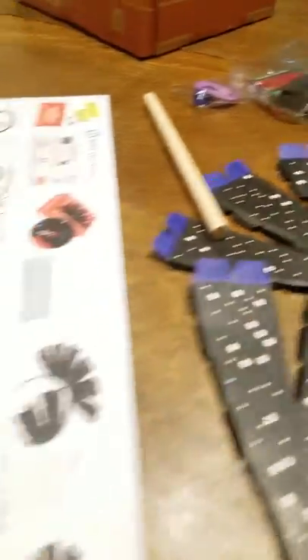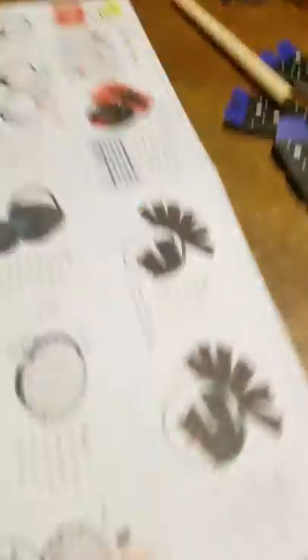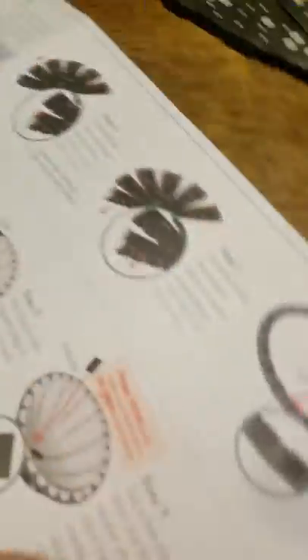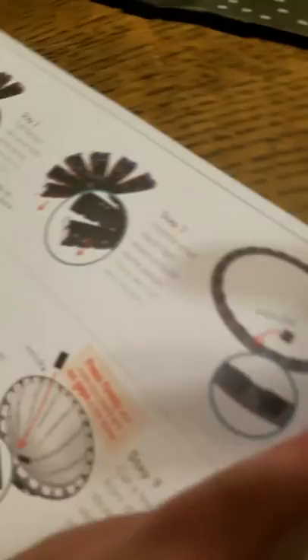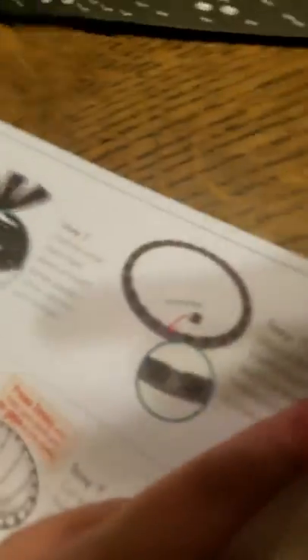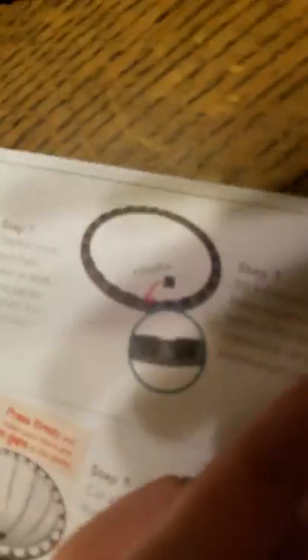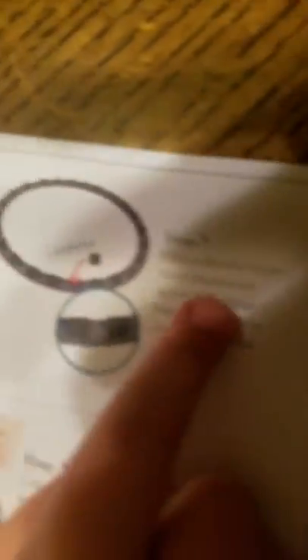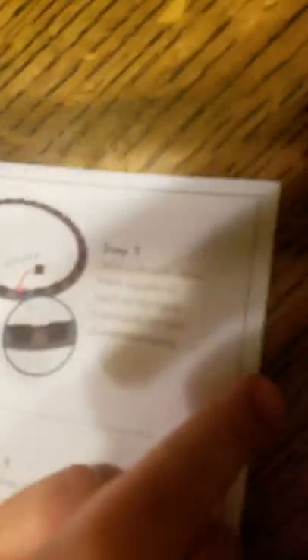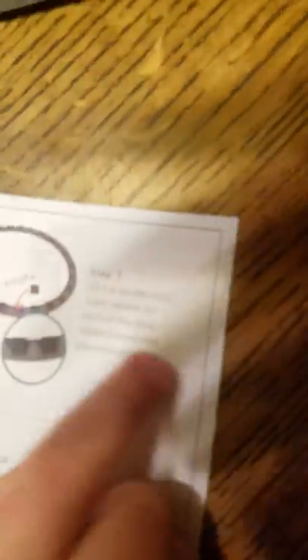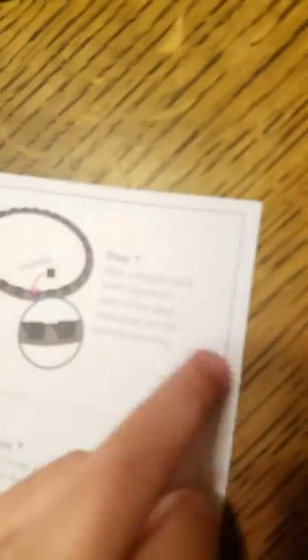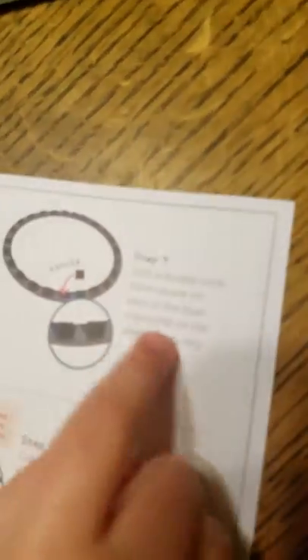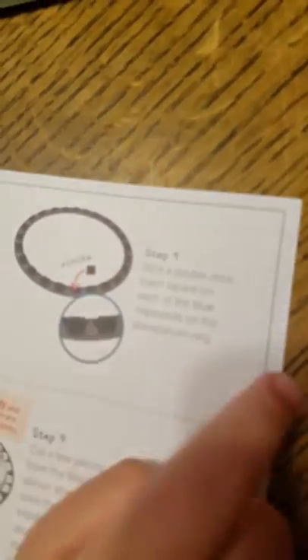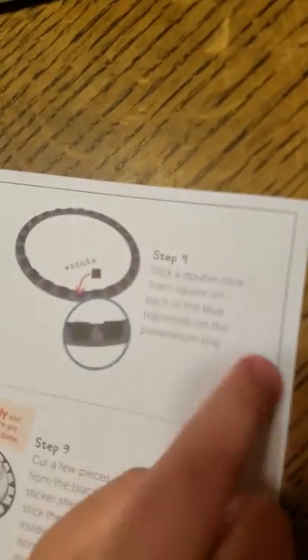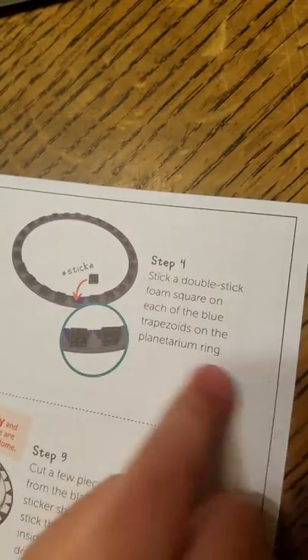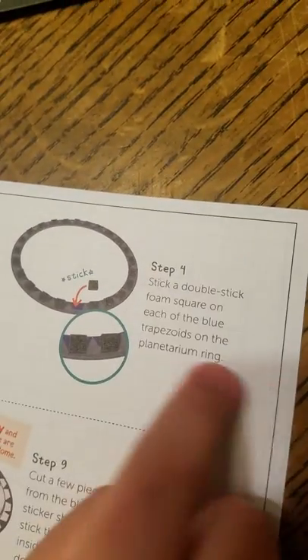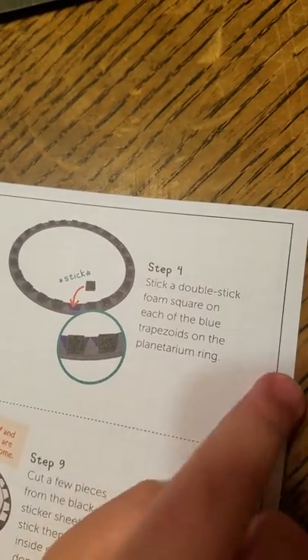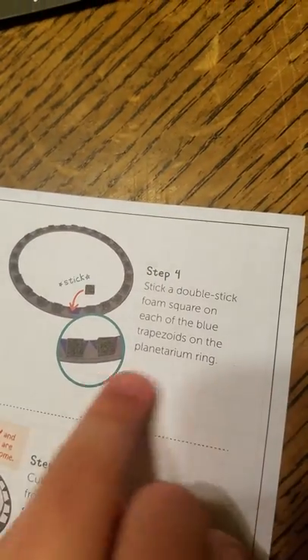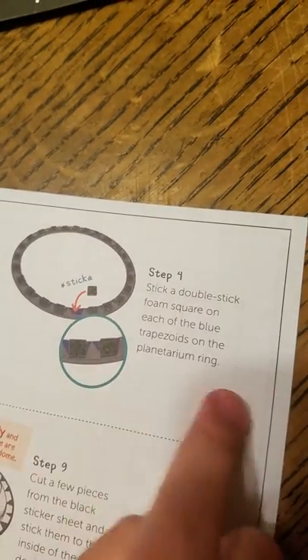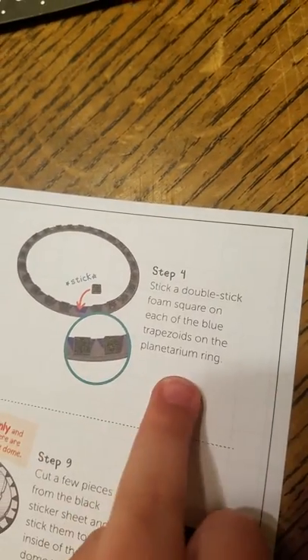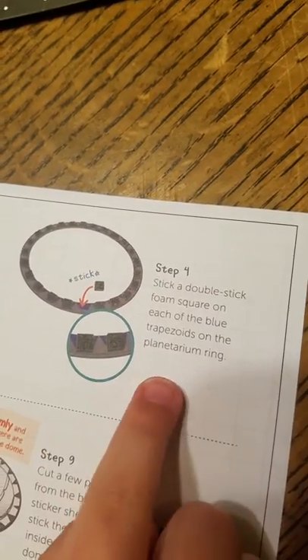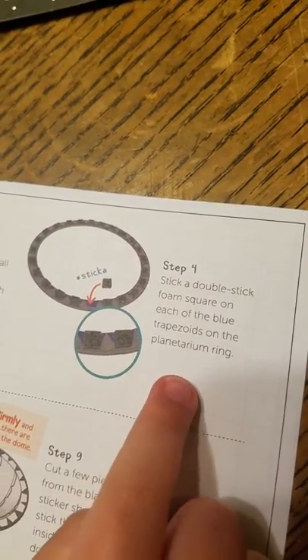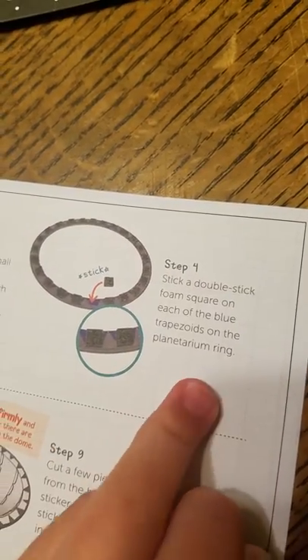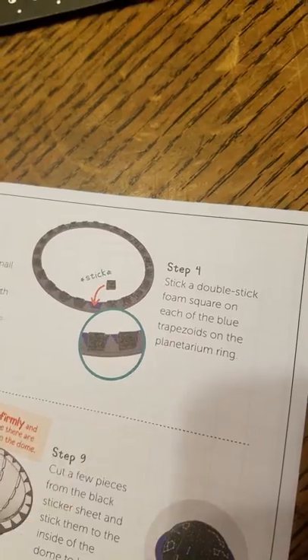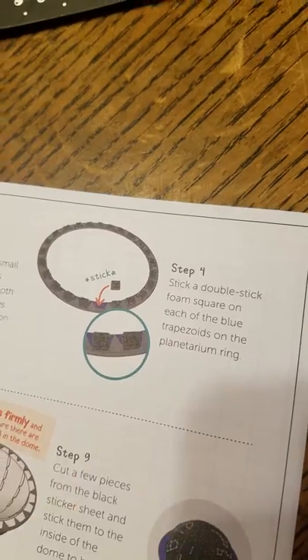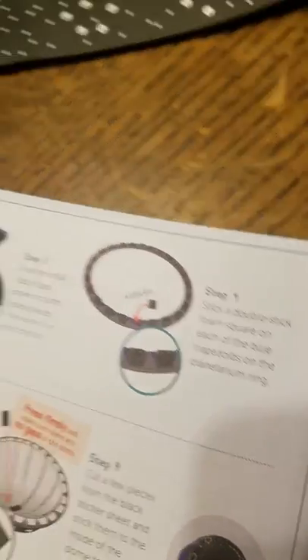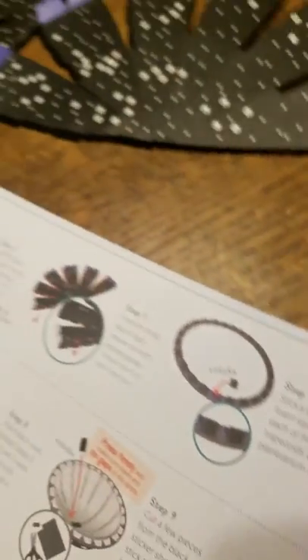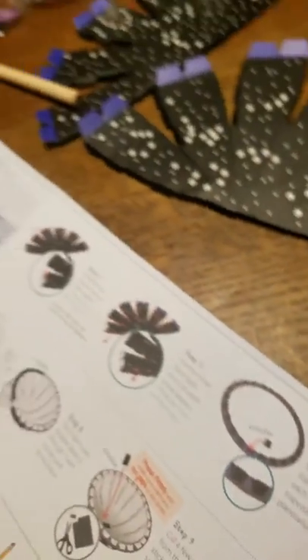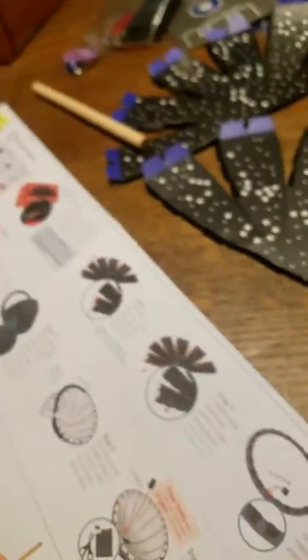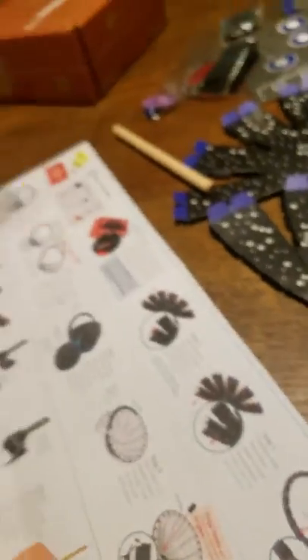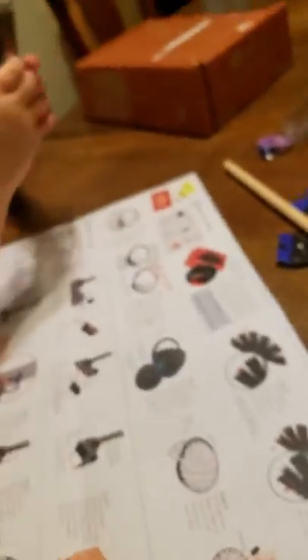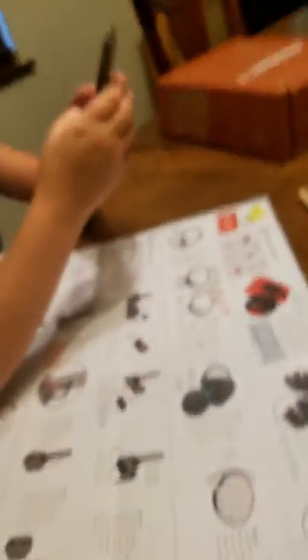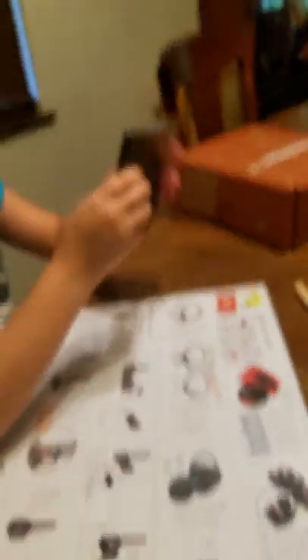Step four says stick a double-stick foam square on each of the blue trapezoids on the planetarium ring. So that means we're getting out the foam.